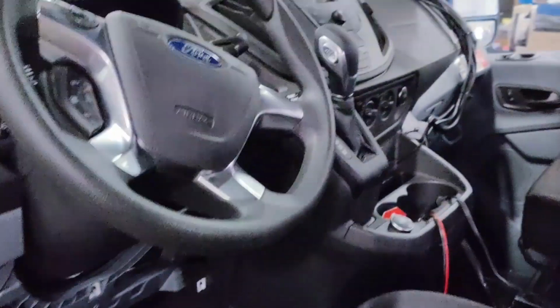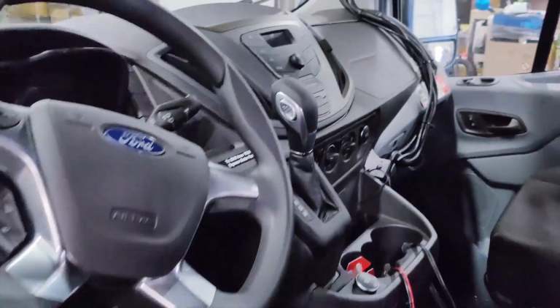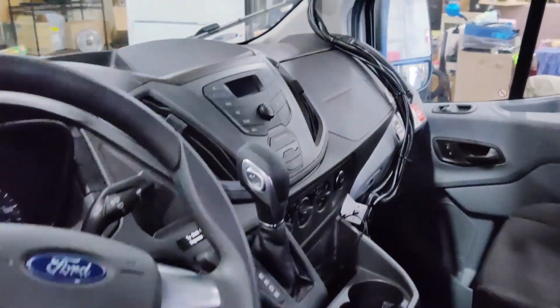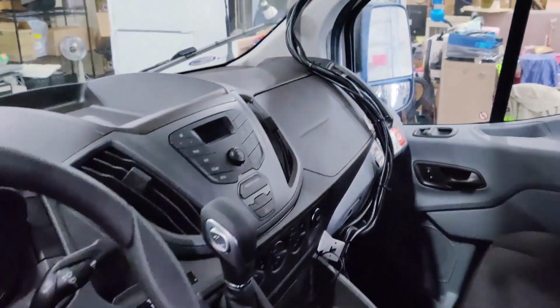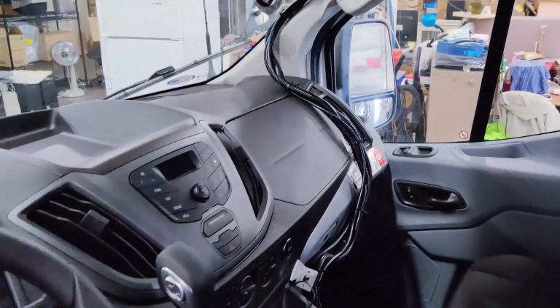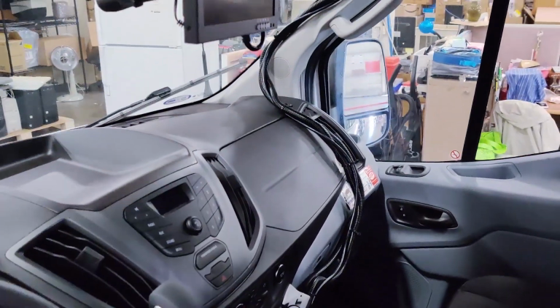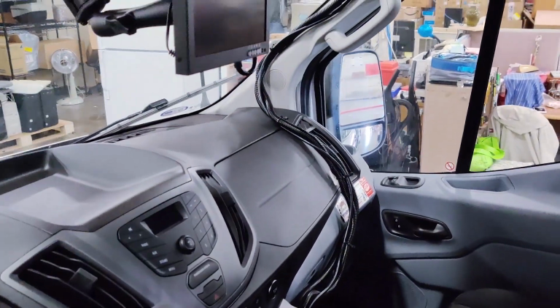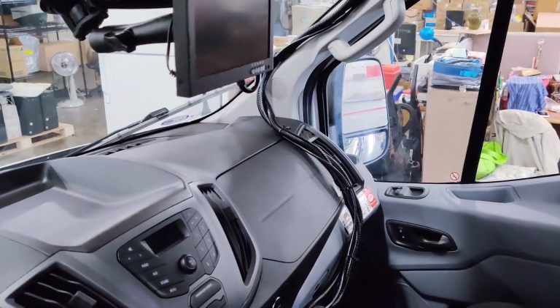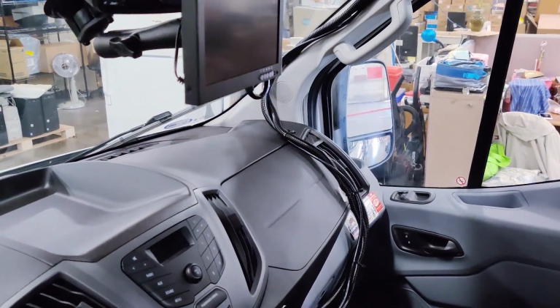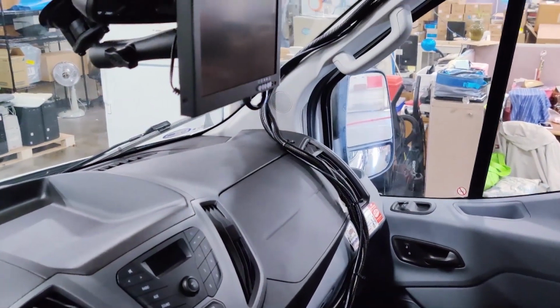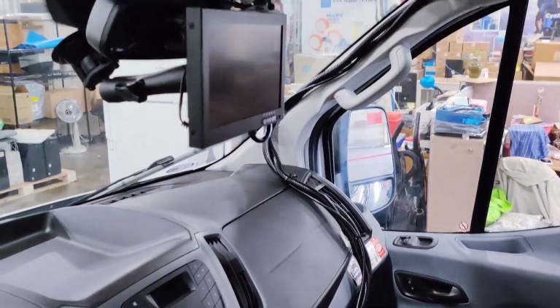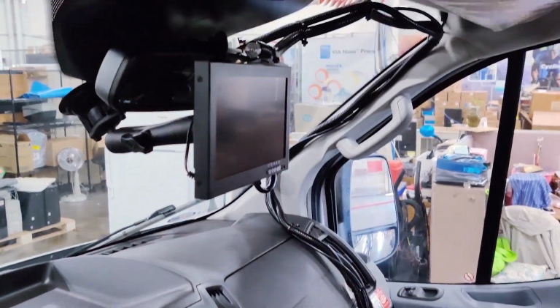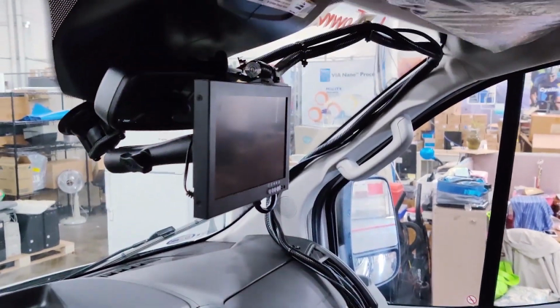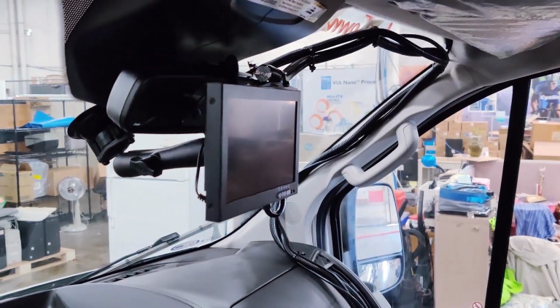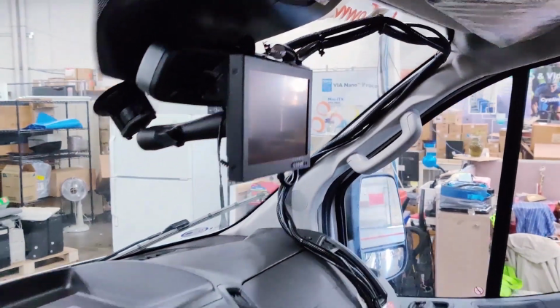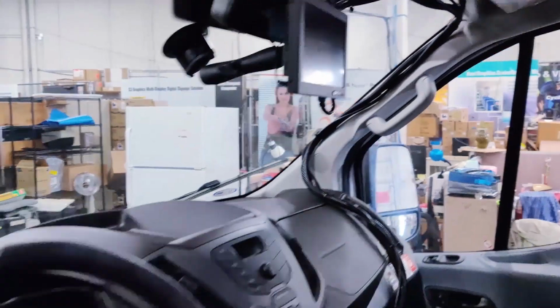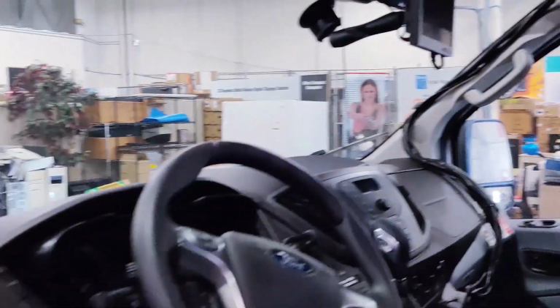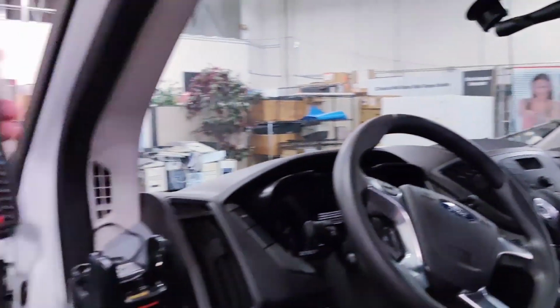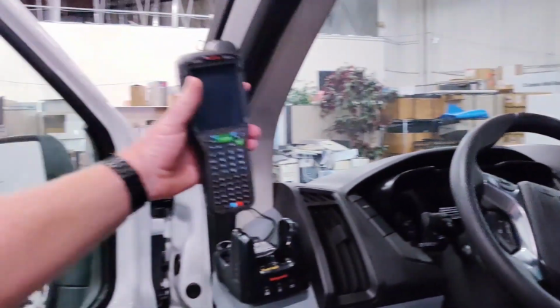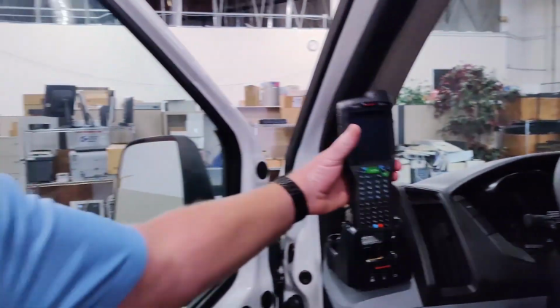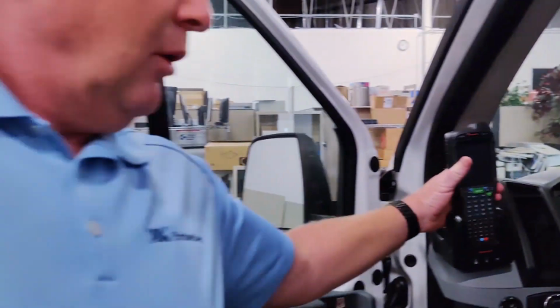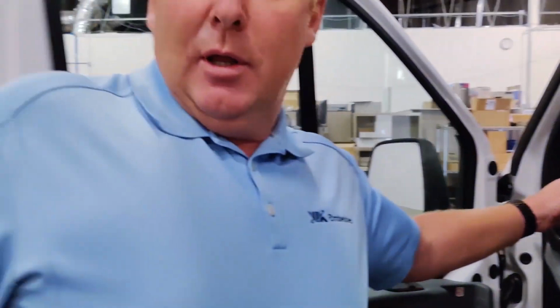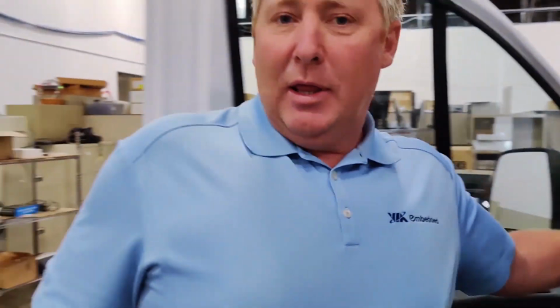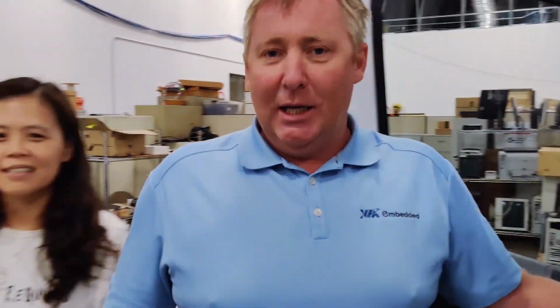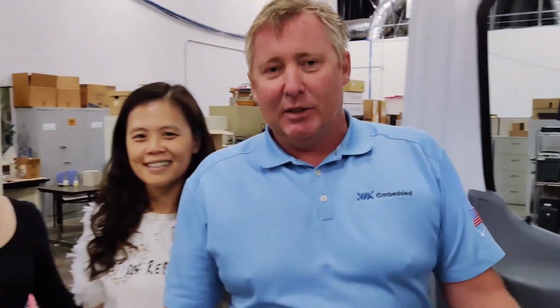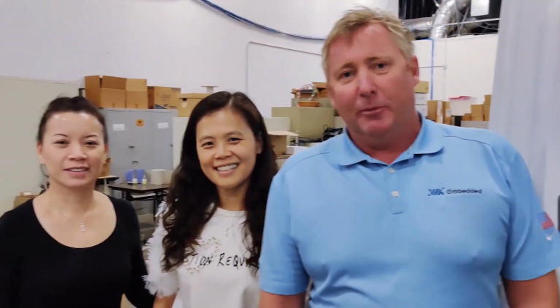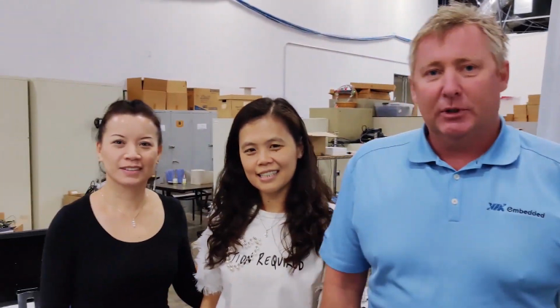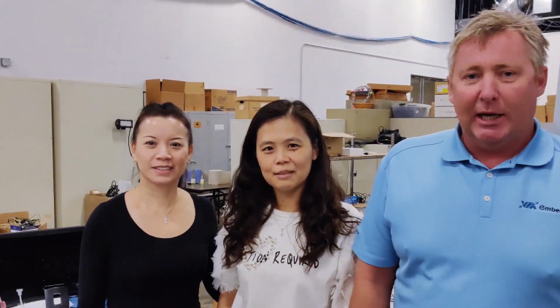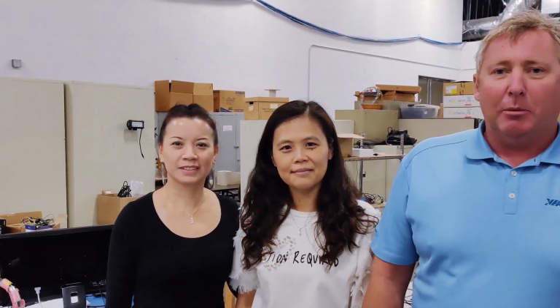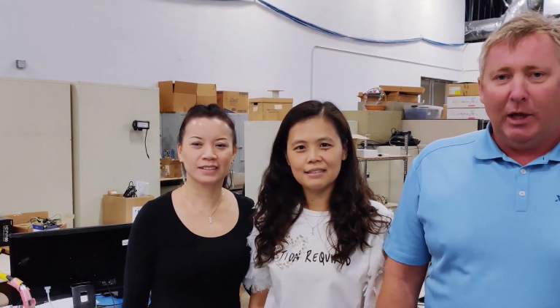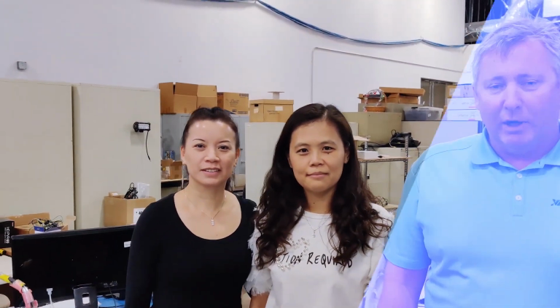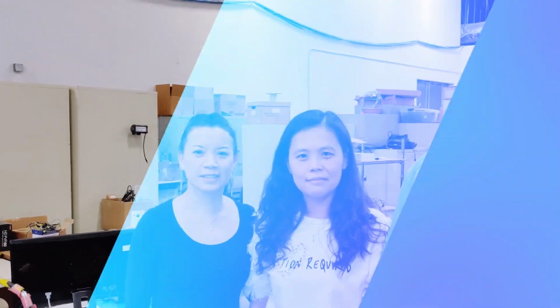And lastly, we have the eight-inch display that the driver uses. That is the setup for today's demo — thank you very much.